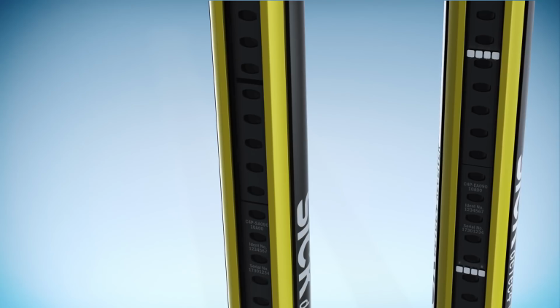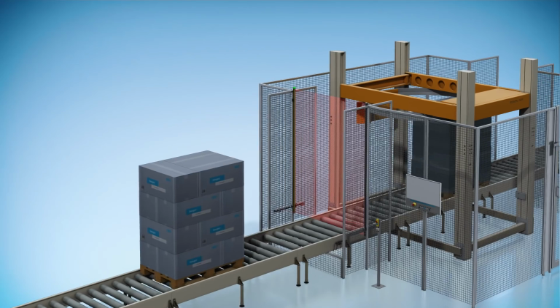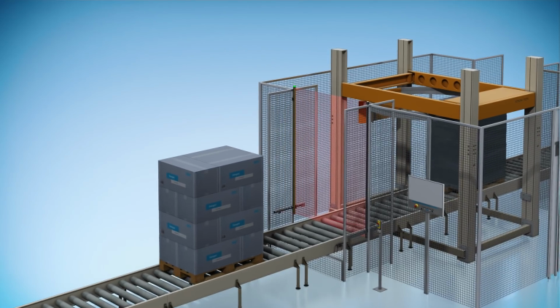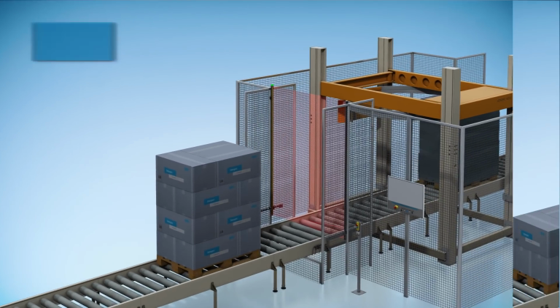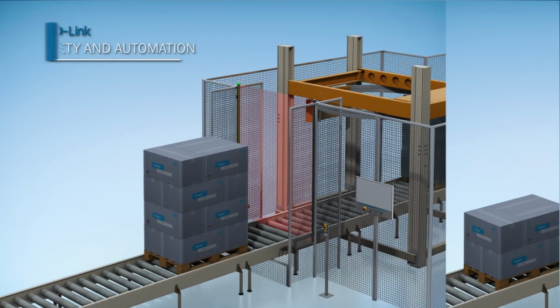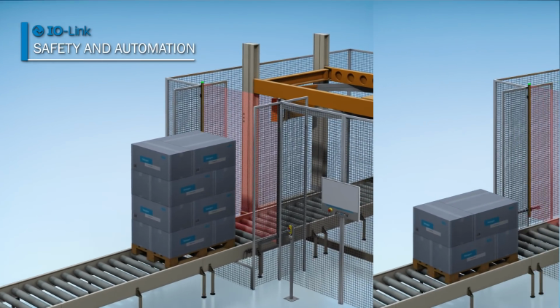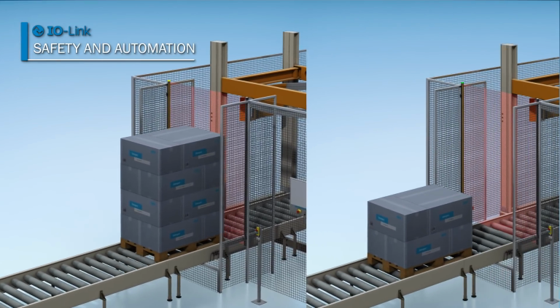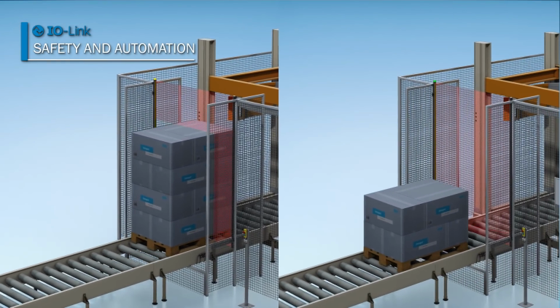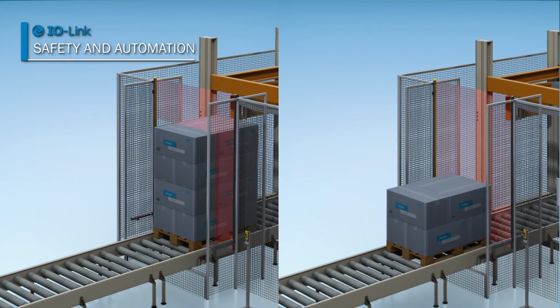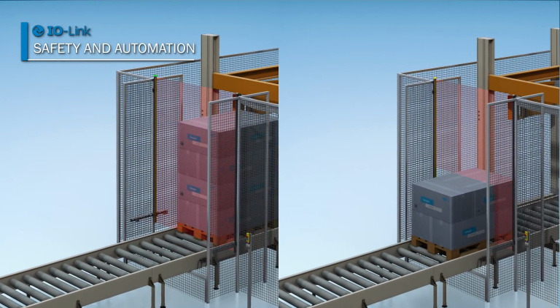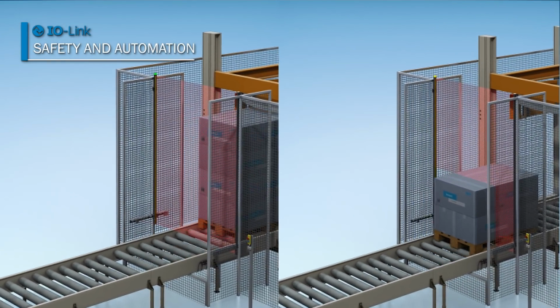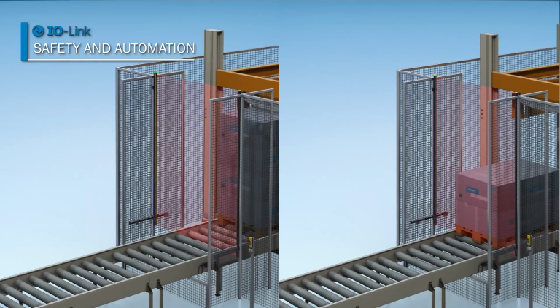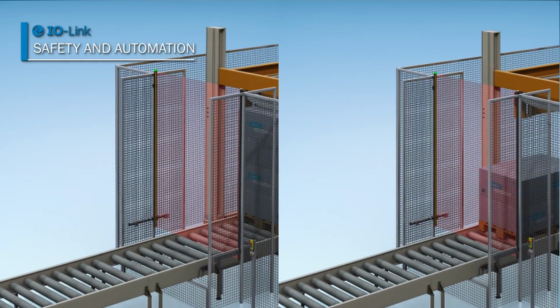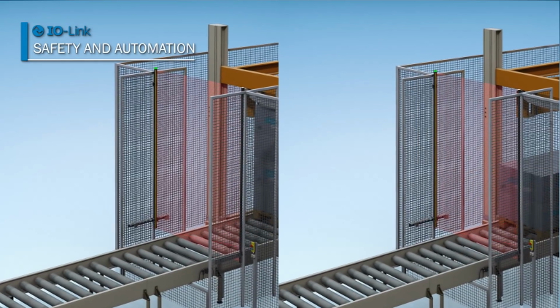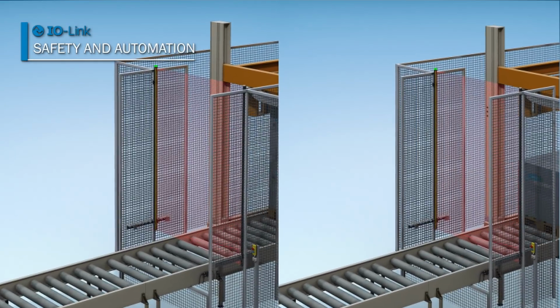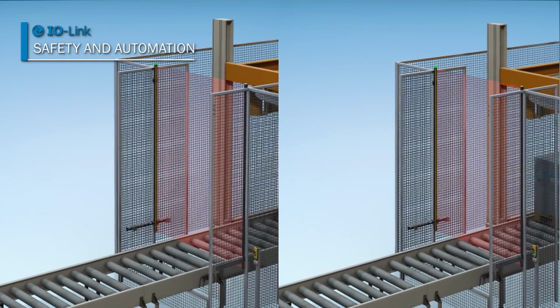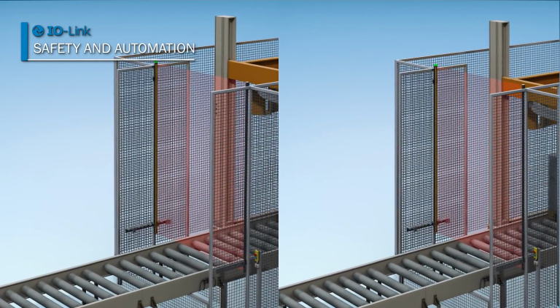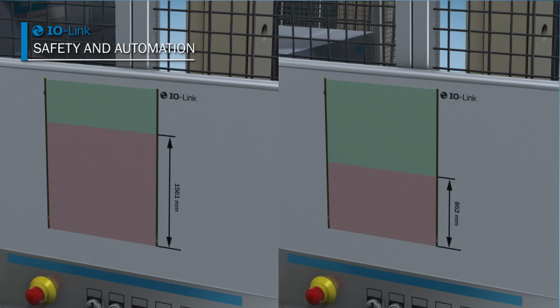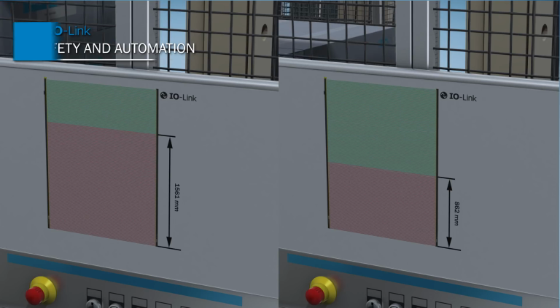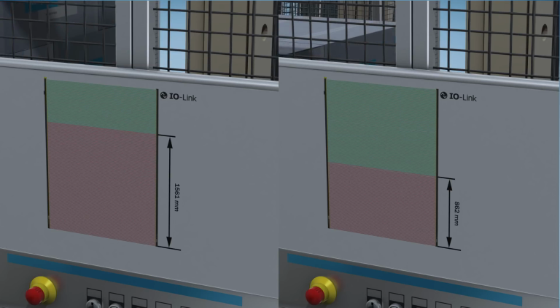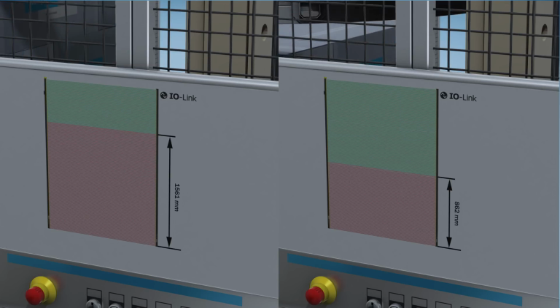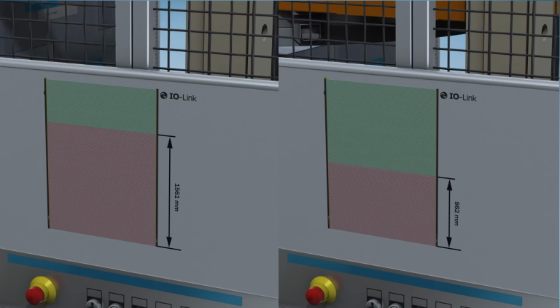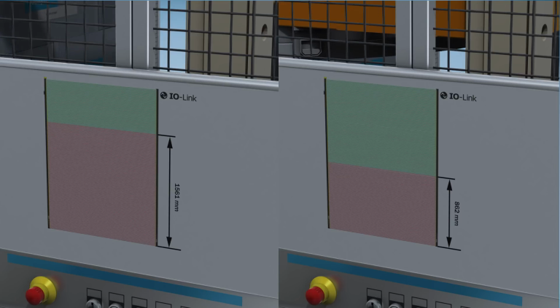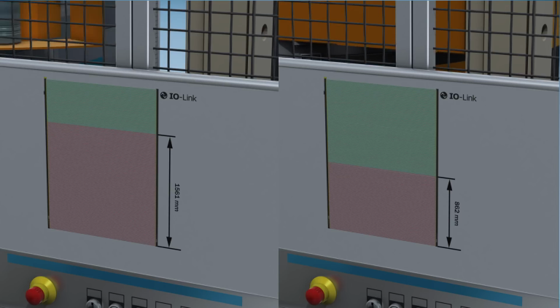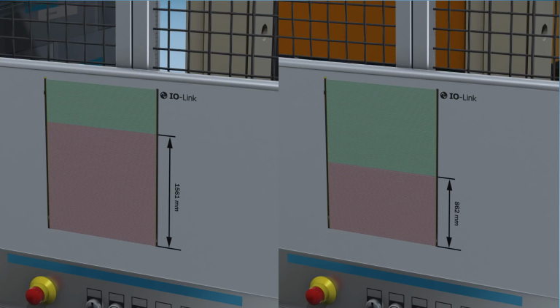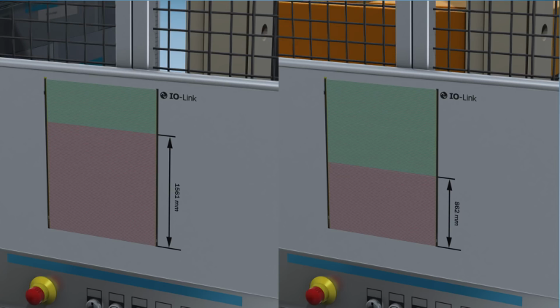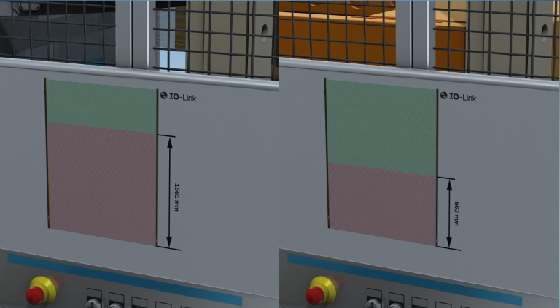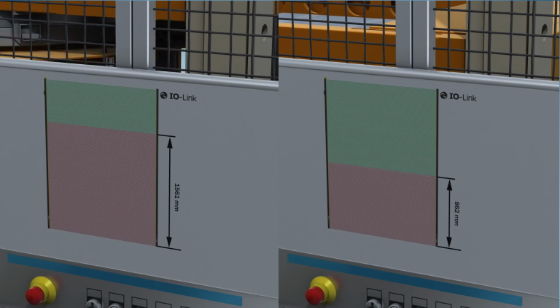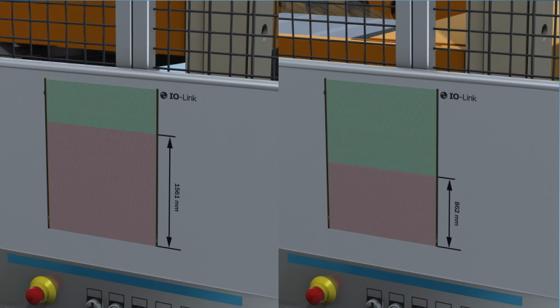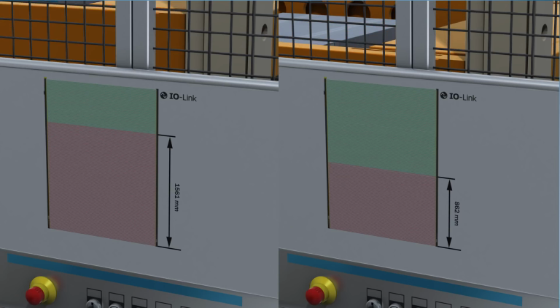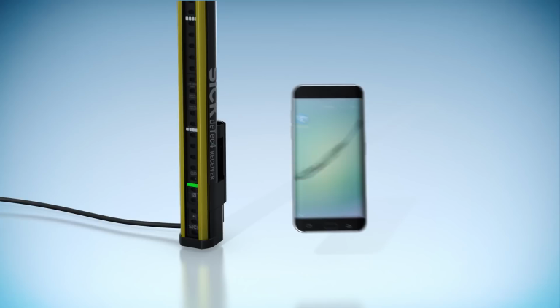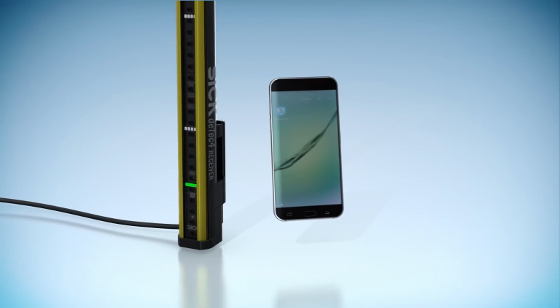With IO-Link, DTEK 4 provides a data interface. For example, you can measure and evaluate the height of pallets in muting stations using beam data. Thus, safety and automation are combined.